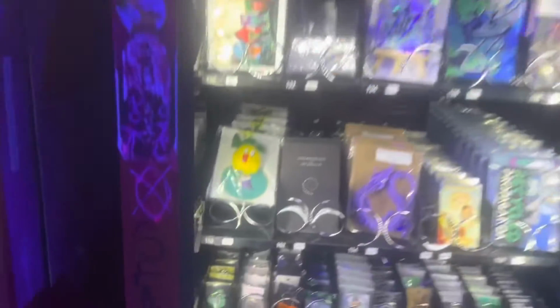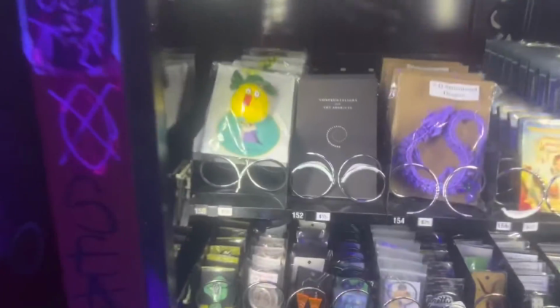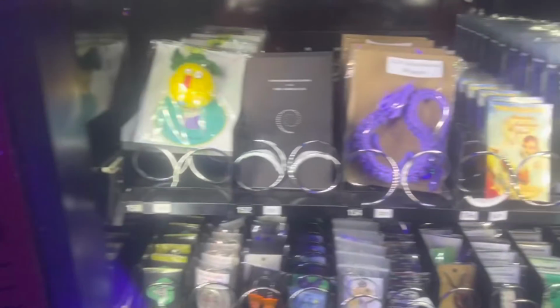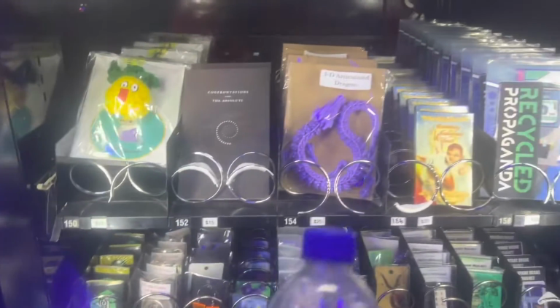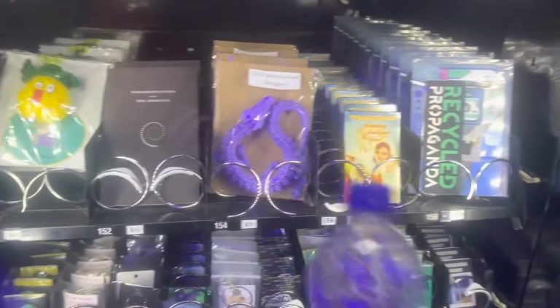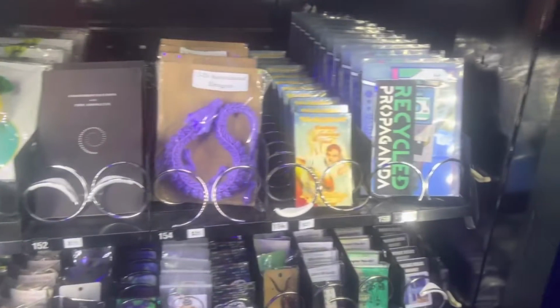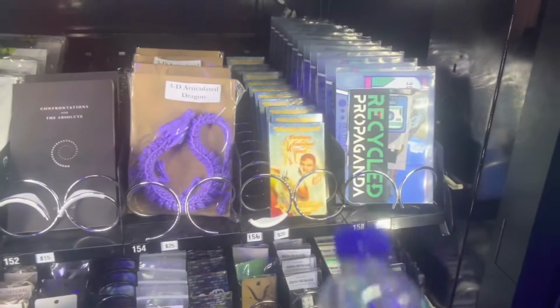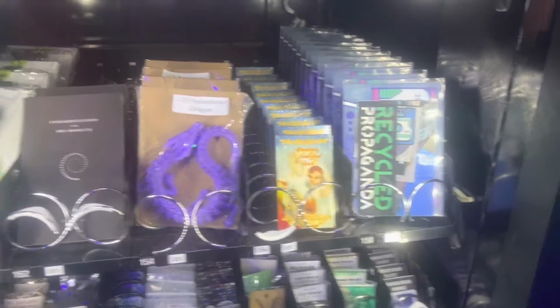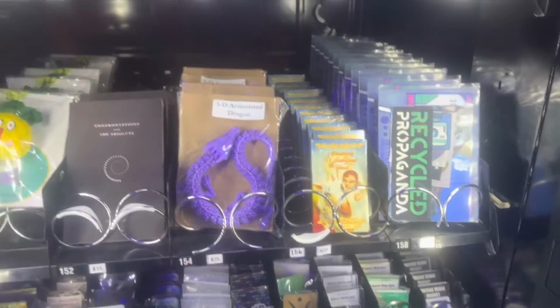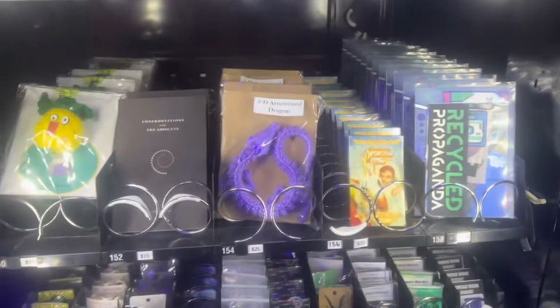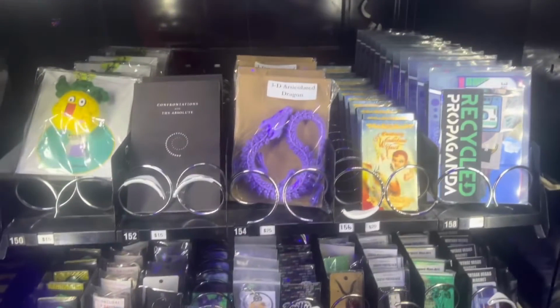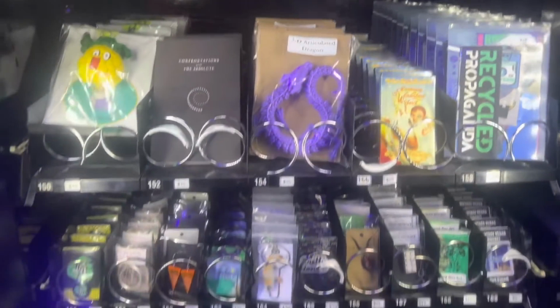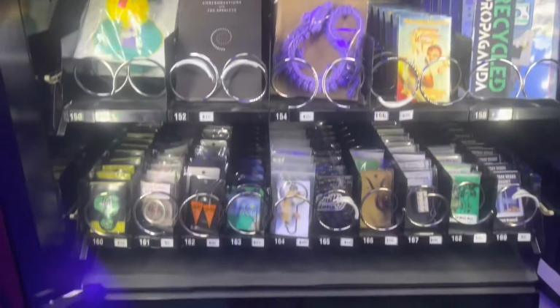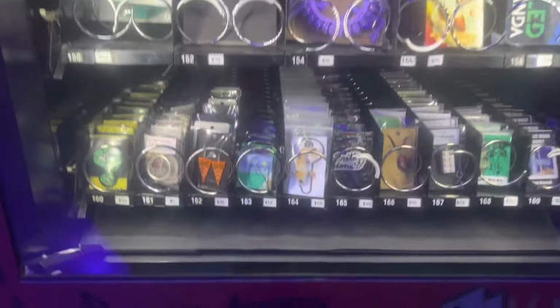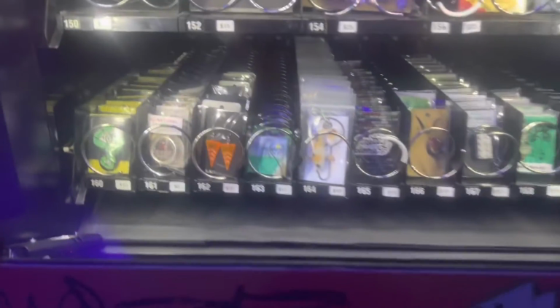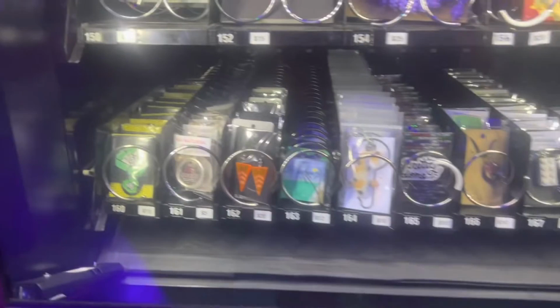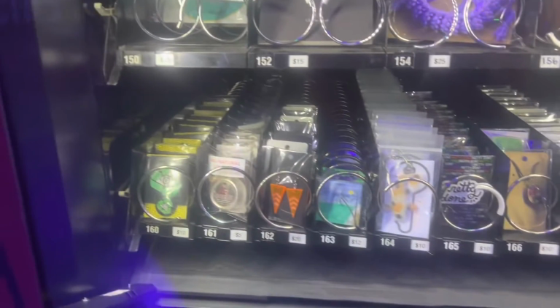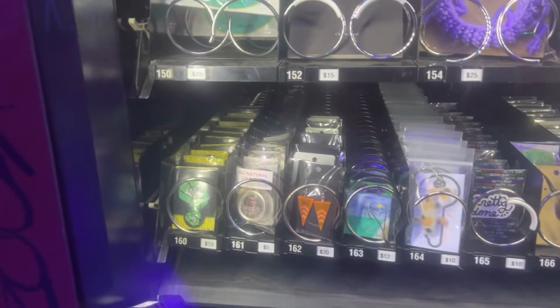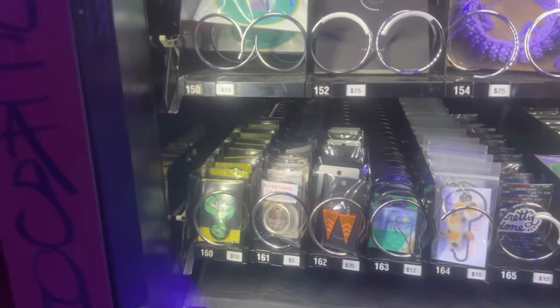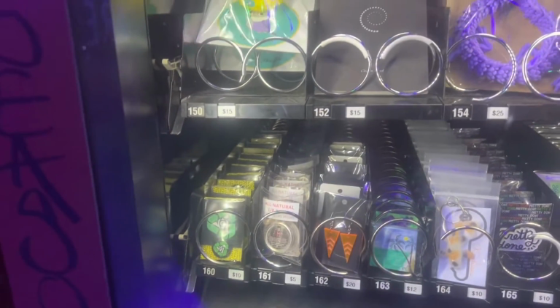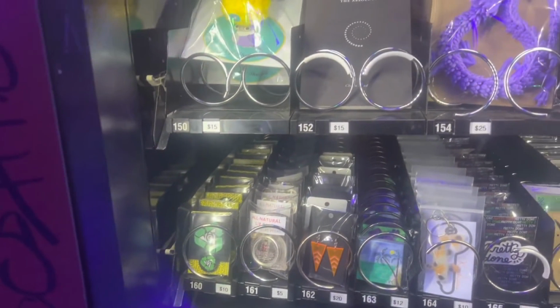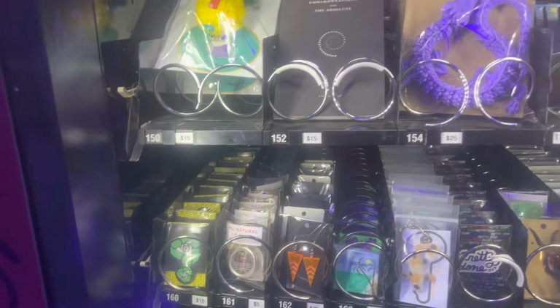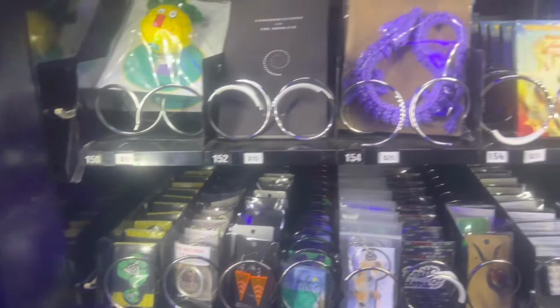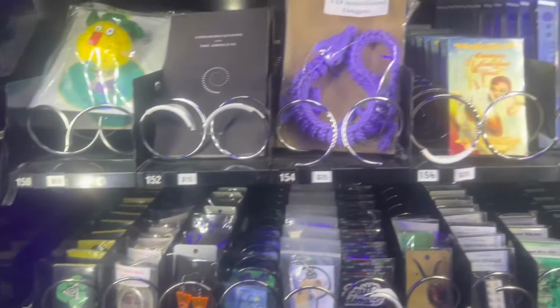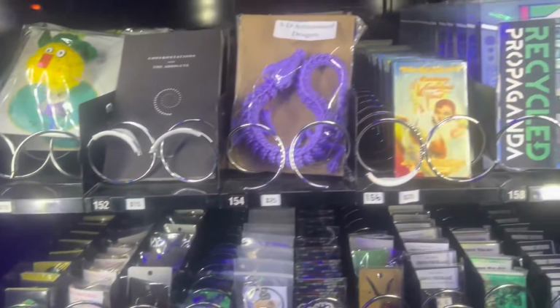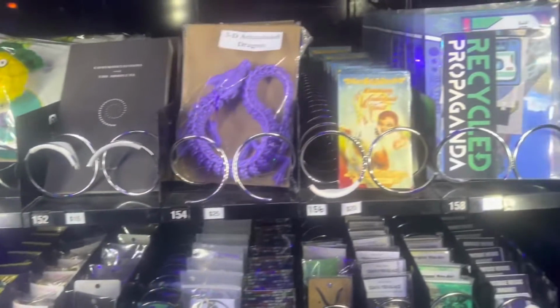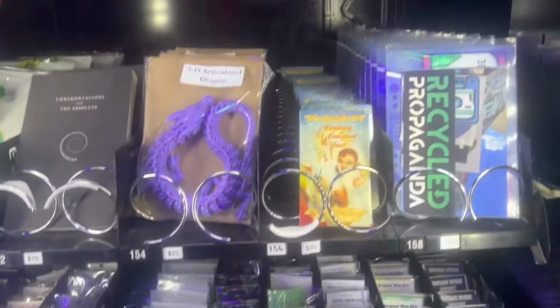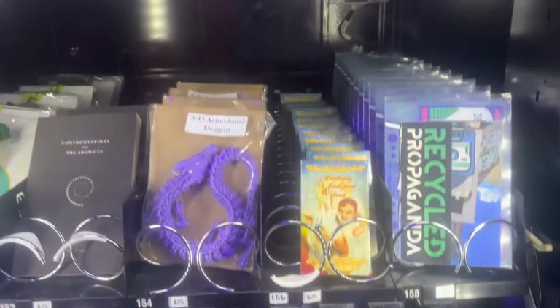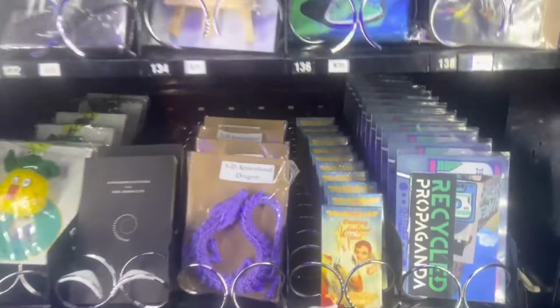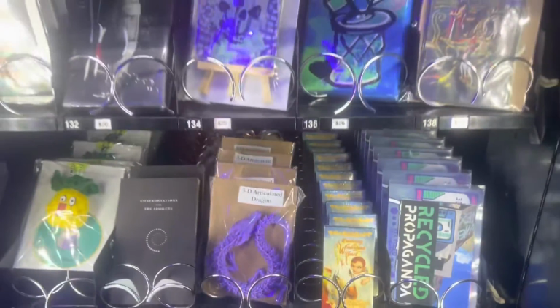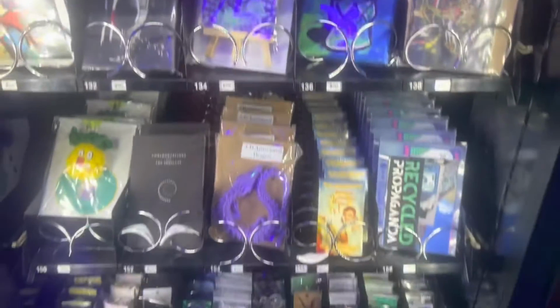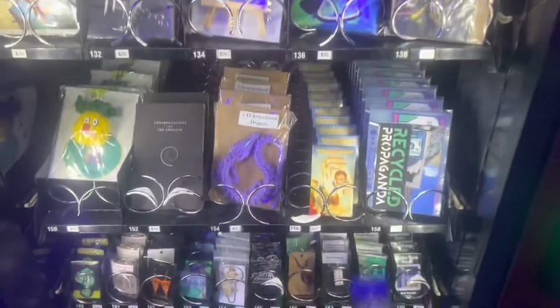Area 15 Omega Mart has teamed up with local artists like Recycled Propaganda to offer stickers, earrings, necklaces, 3D printed pieces, original painted canvases — you name it, it's in here.